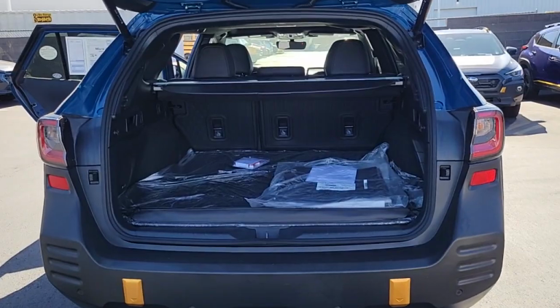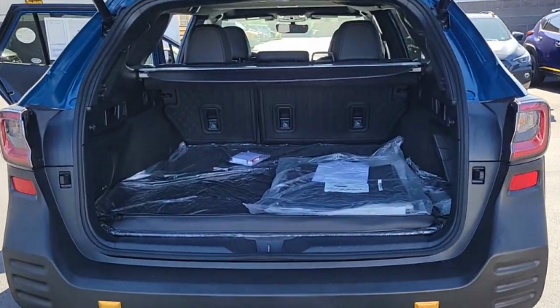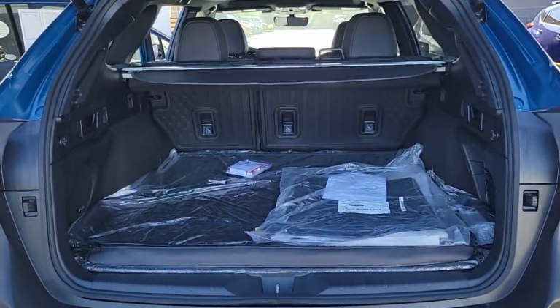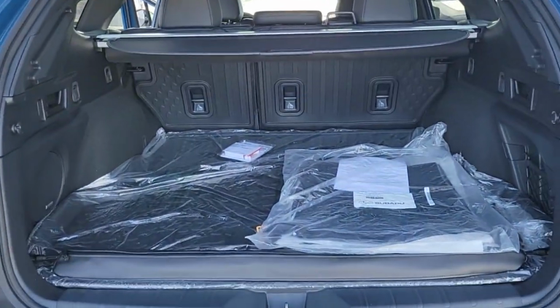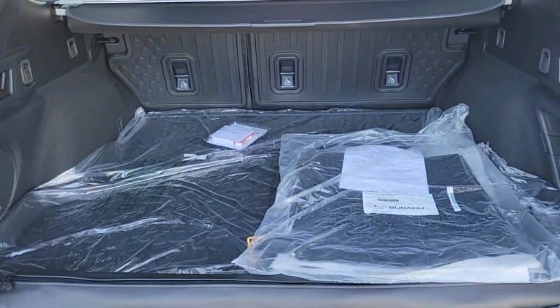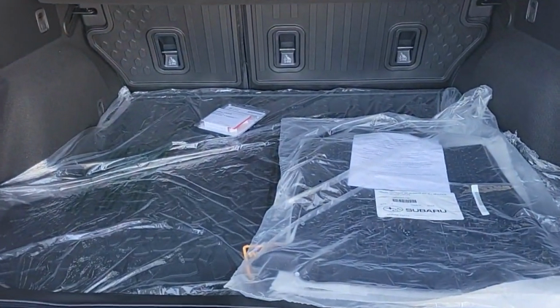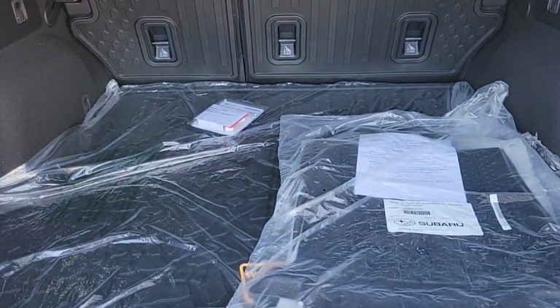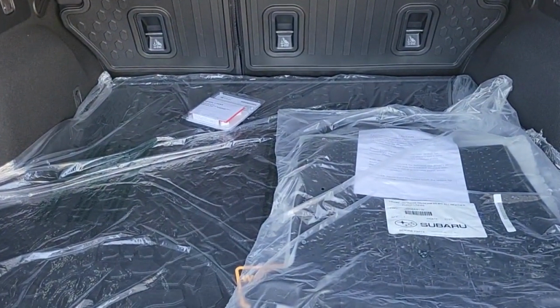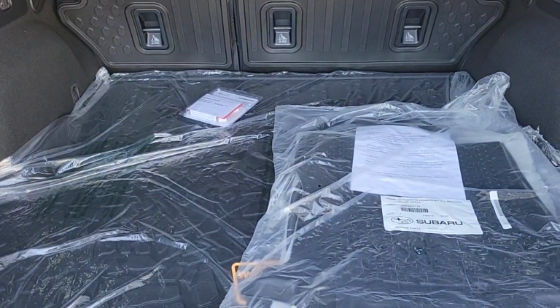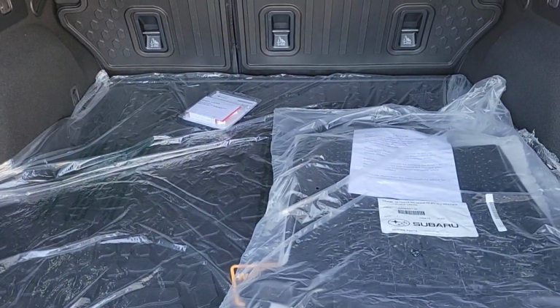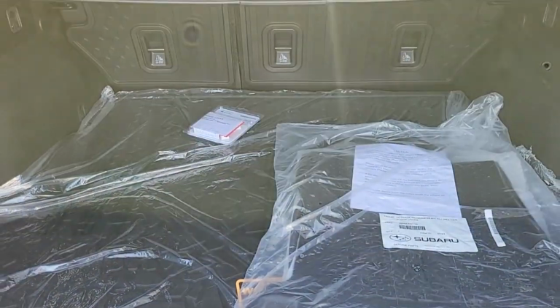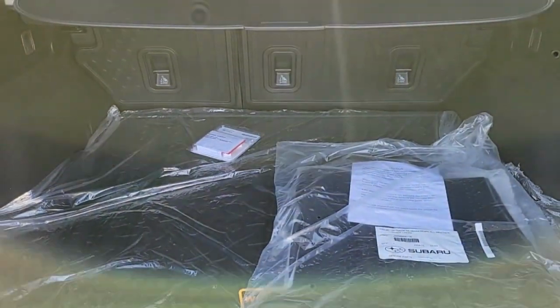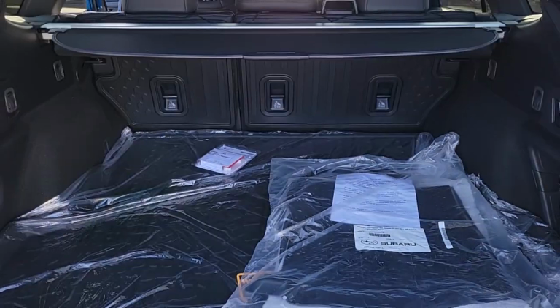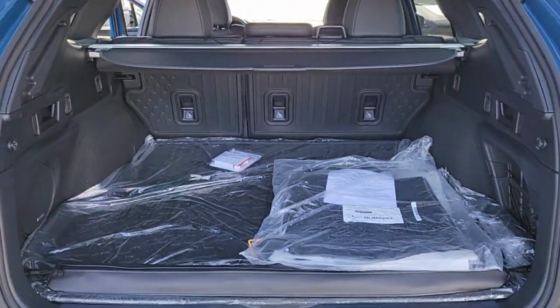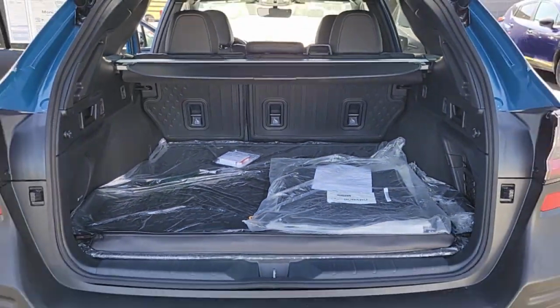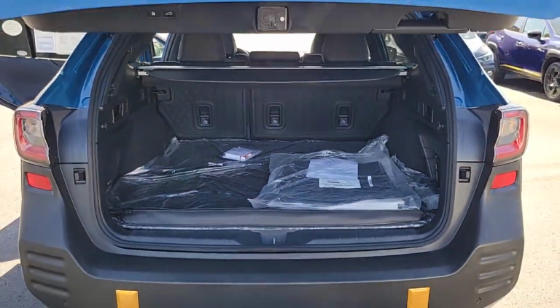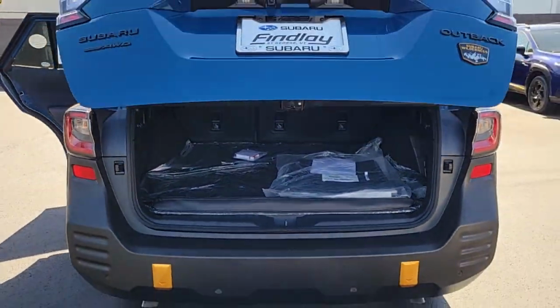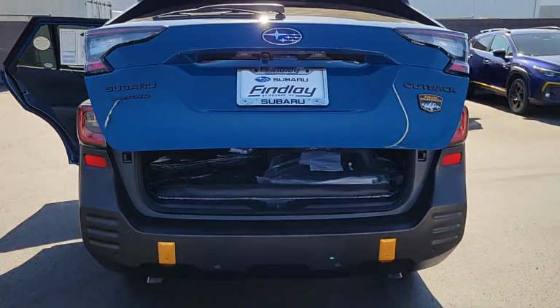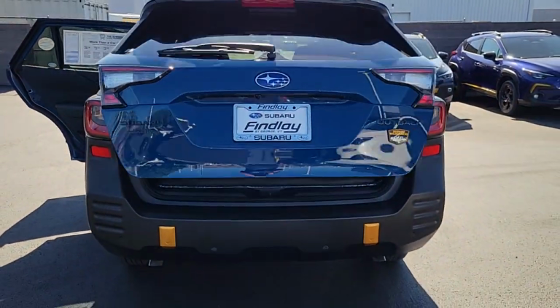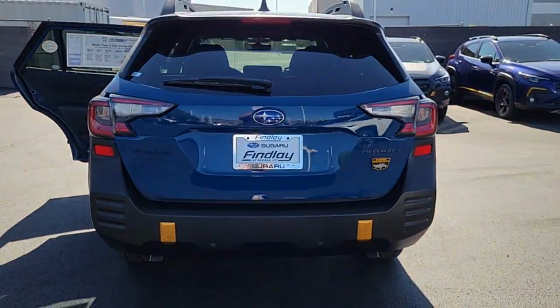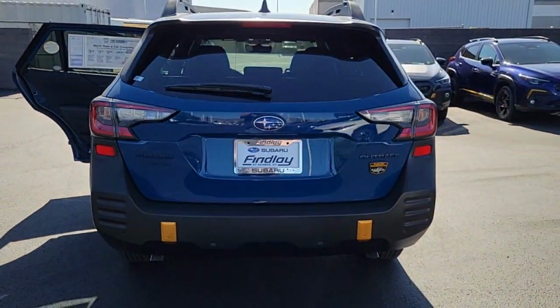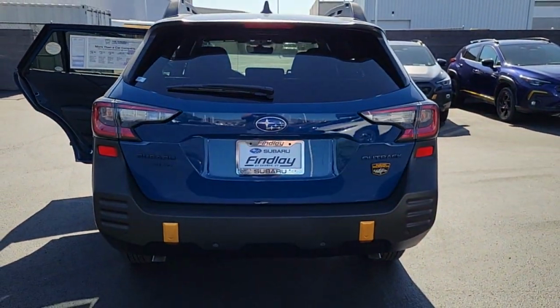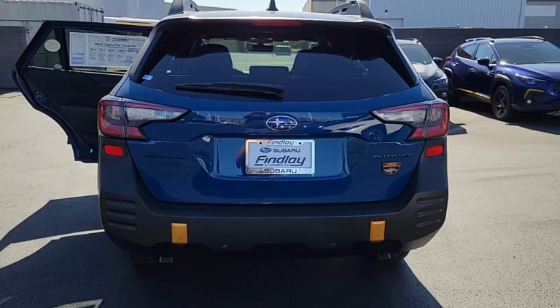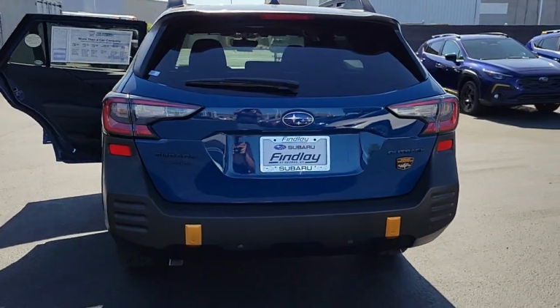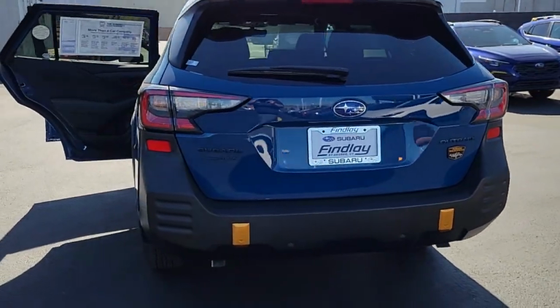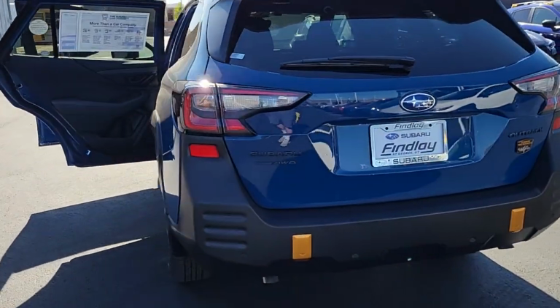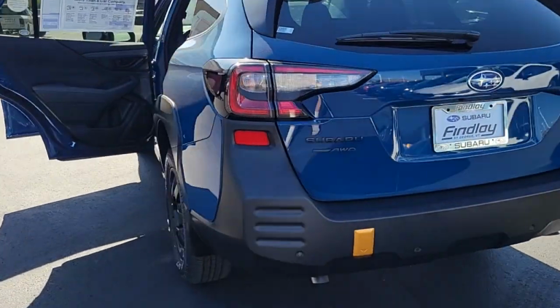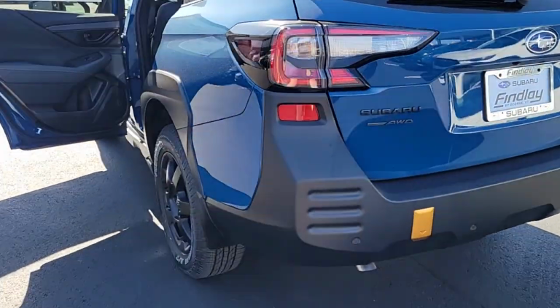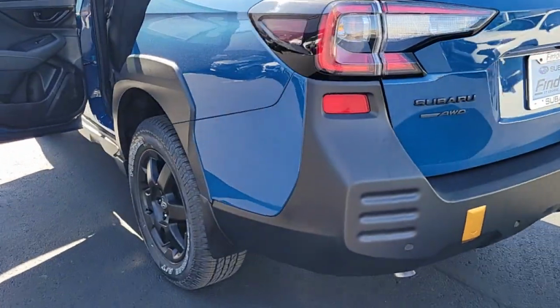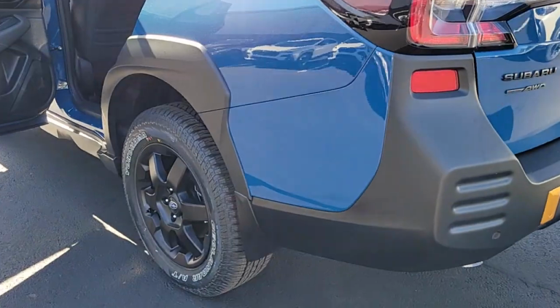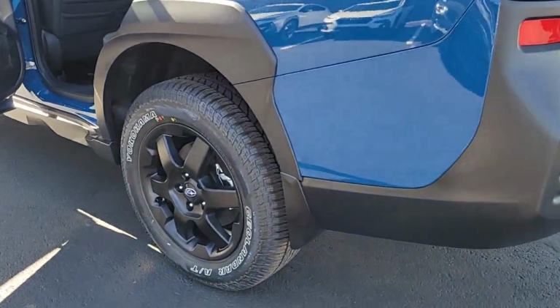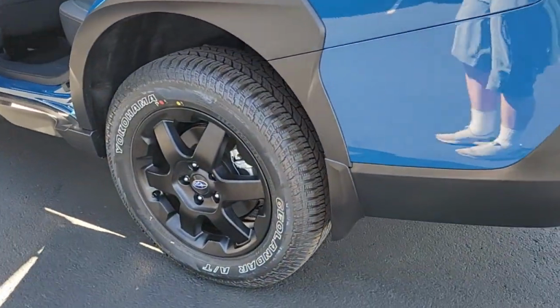These are just some of the great options this vehicle comes with: heated steering wheel, keyless entry, satellite radio, premium sound system, power lift gate, heated mirrors, fog lamps, backup camera, power passenger seat, heated rear seat.